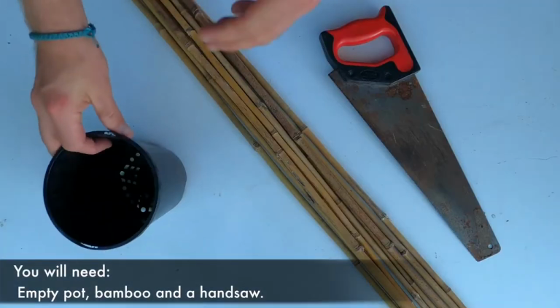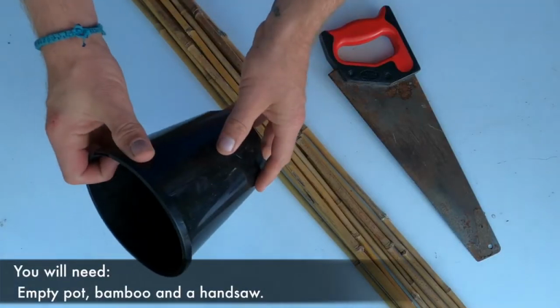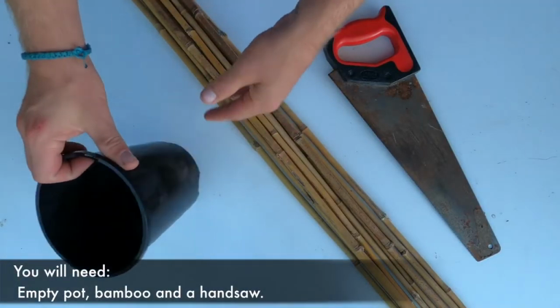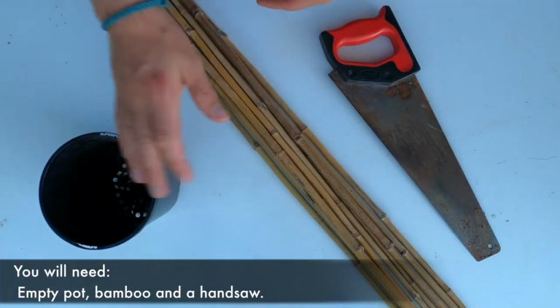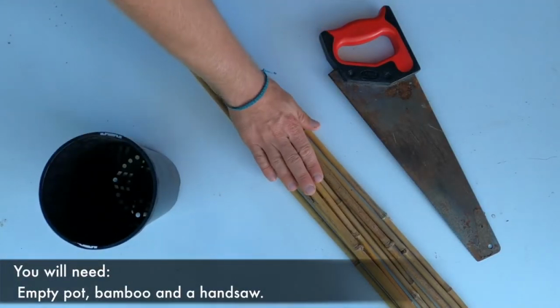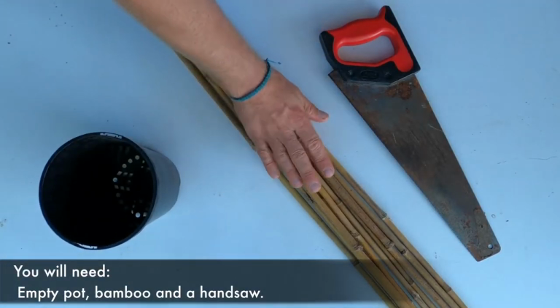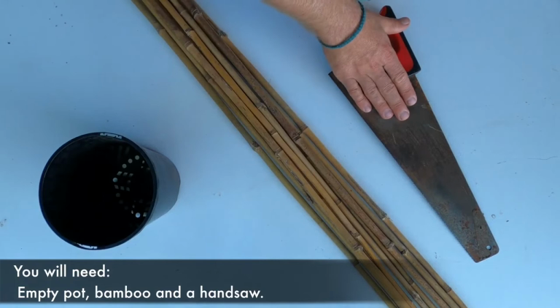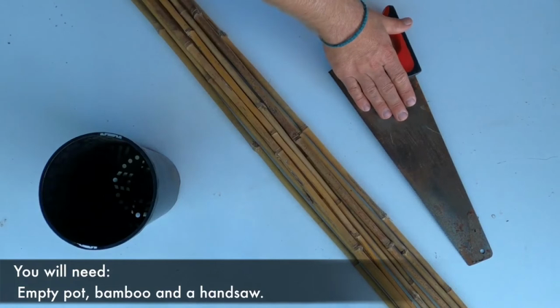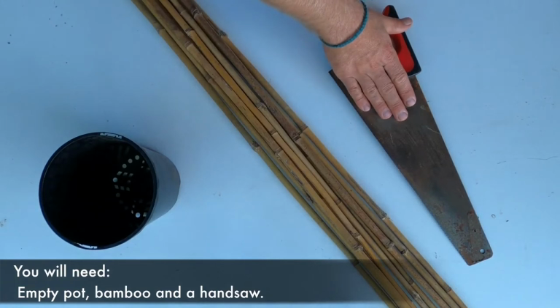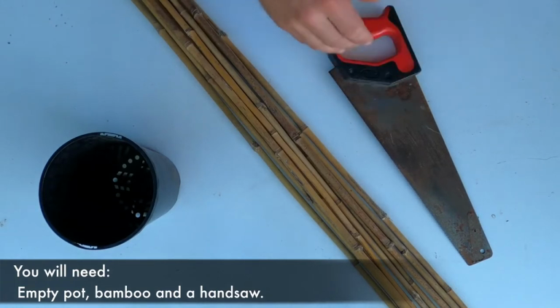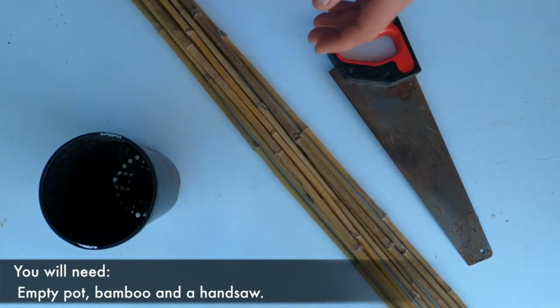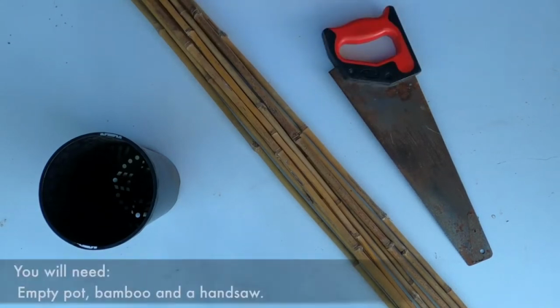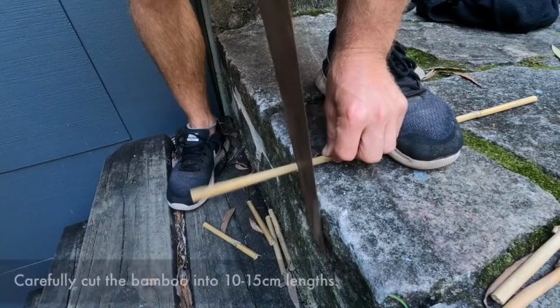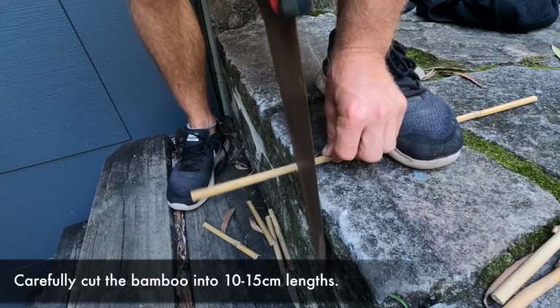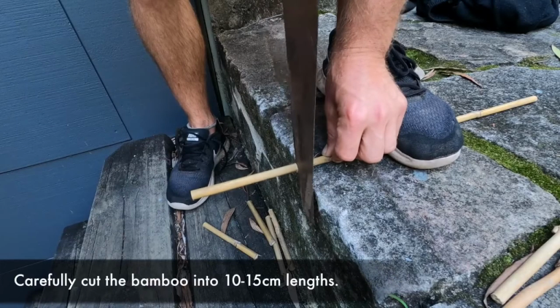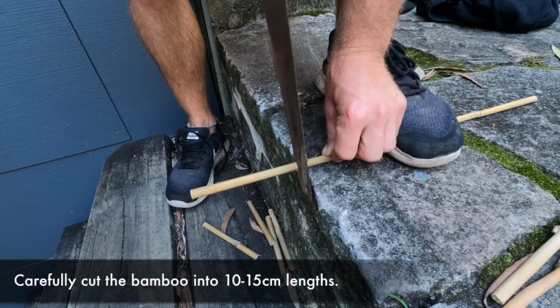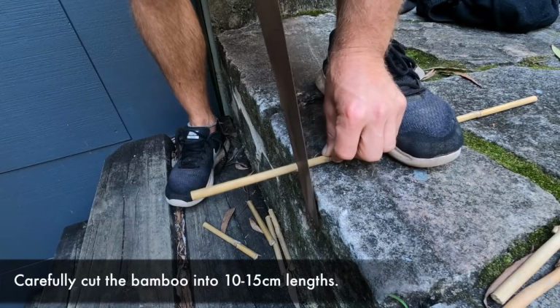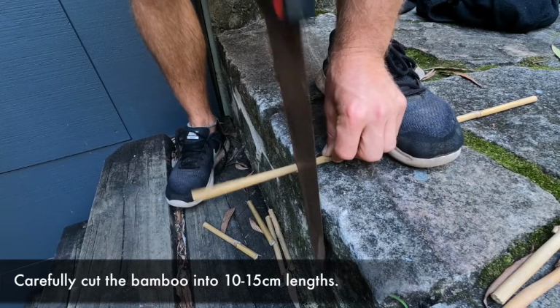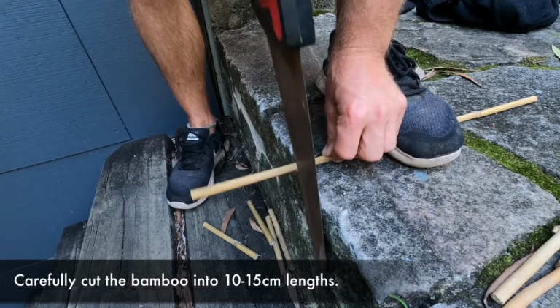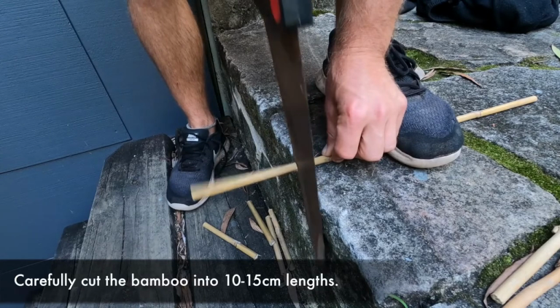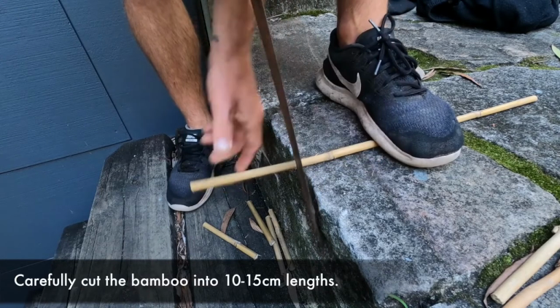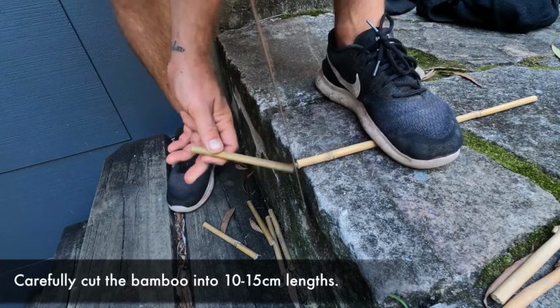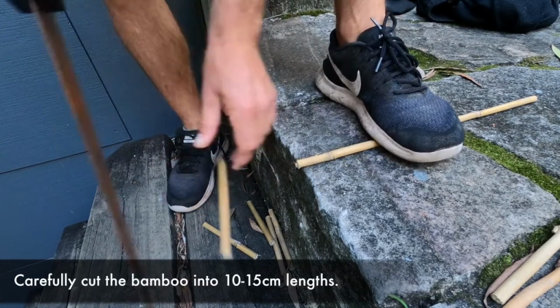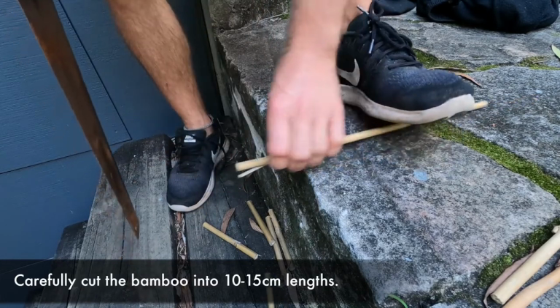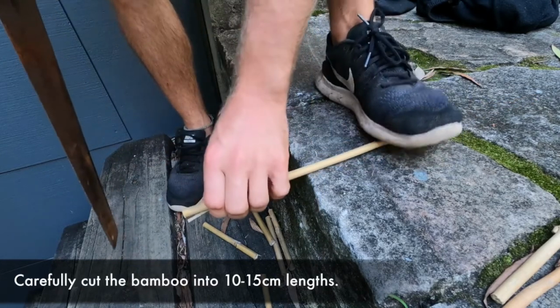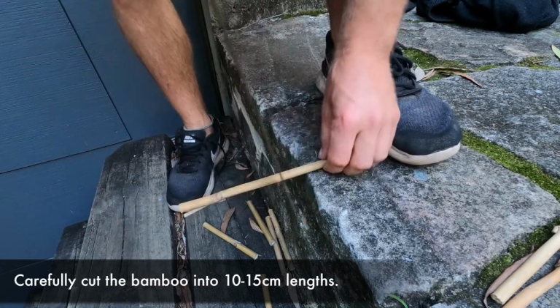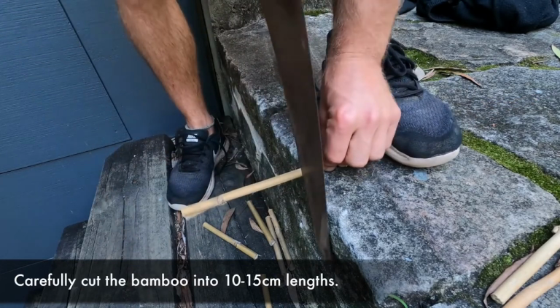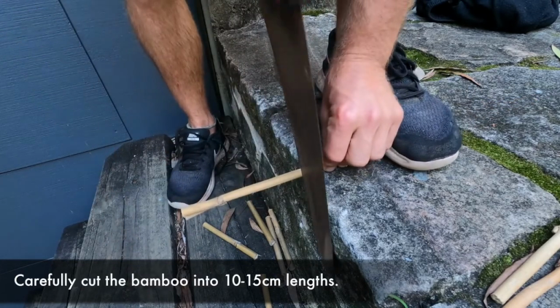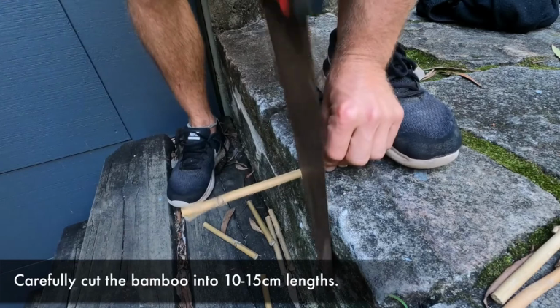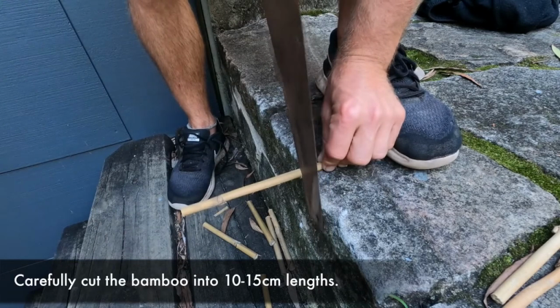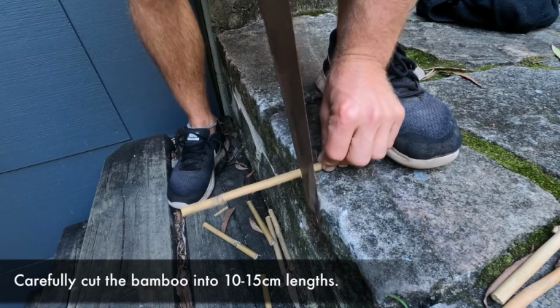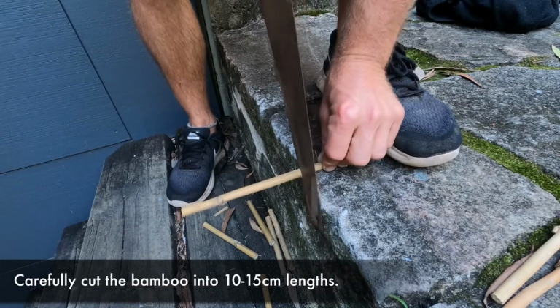You'll need a pot, bamboo, and a handsaw. Ask your parents to help you carefully cut the bamboo into short sections. They need to be about 10 to 15 centimetres long, or the depth of your pot.